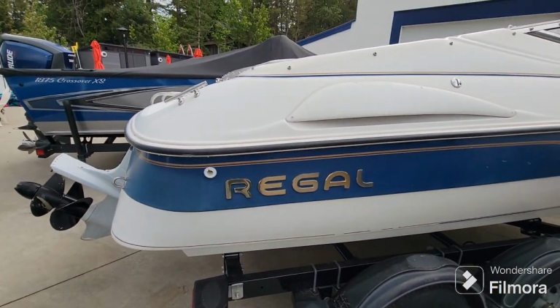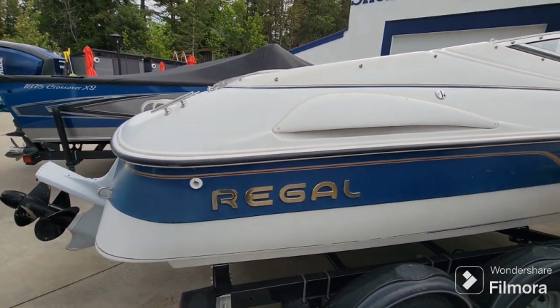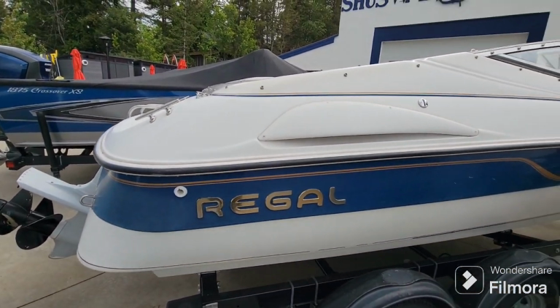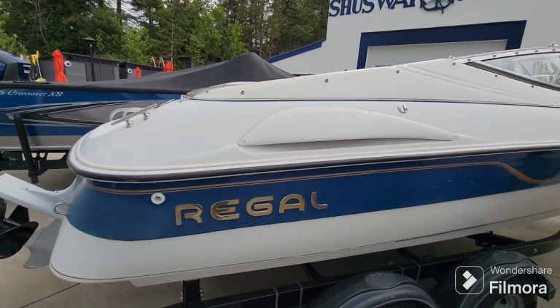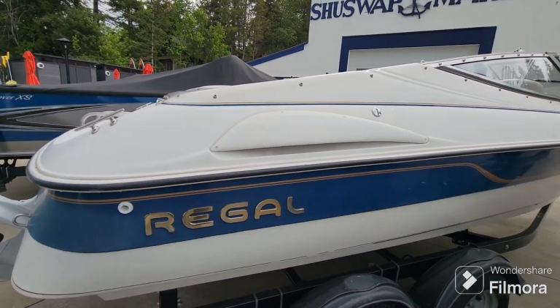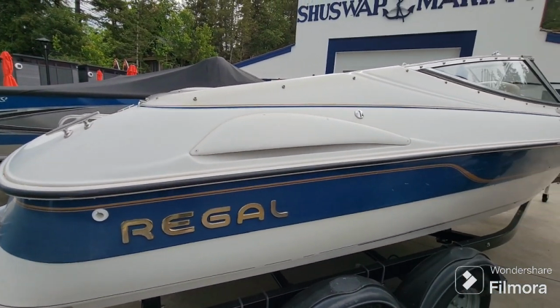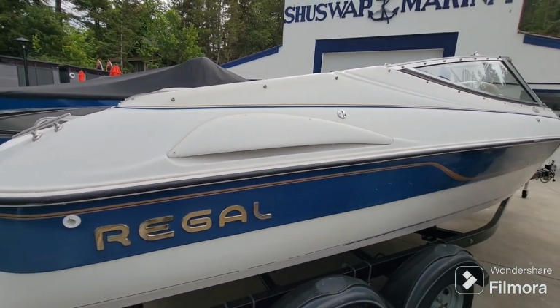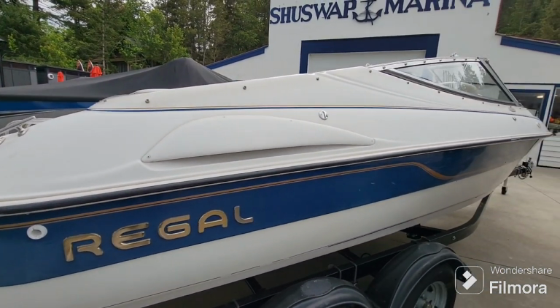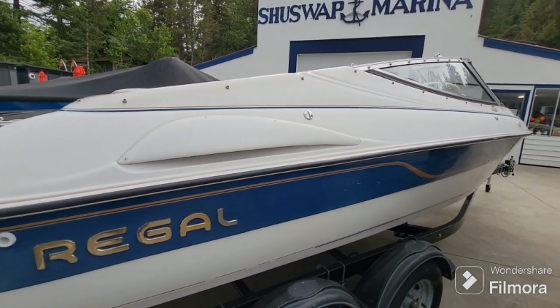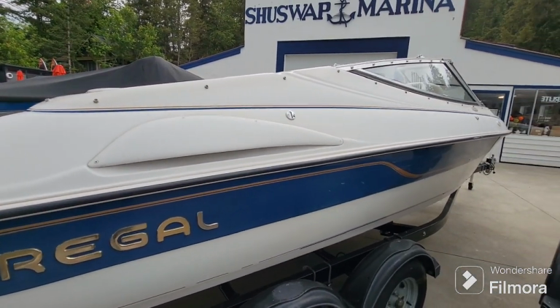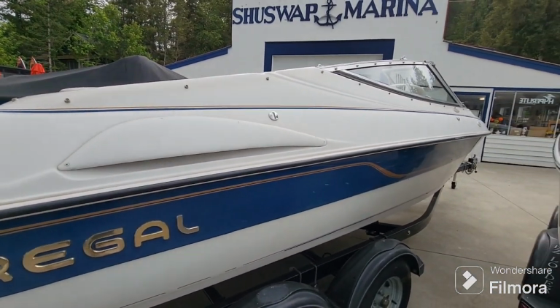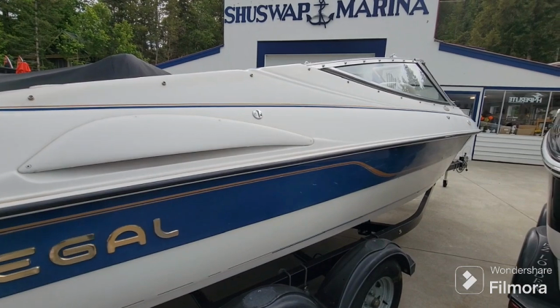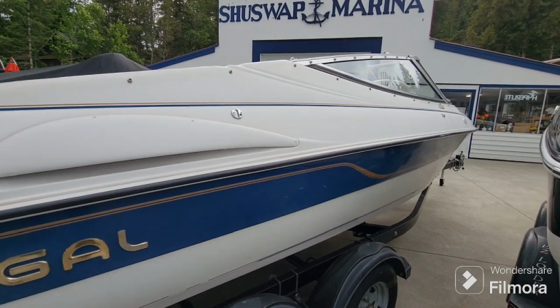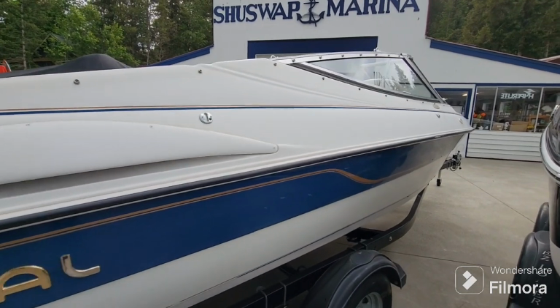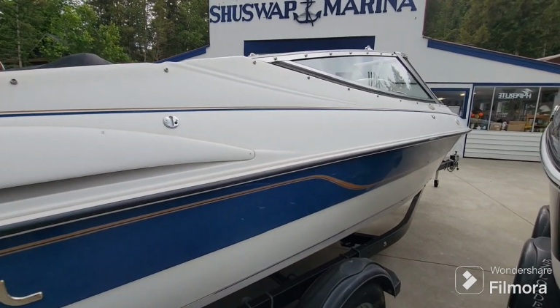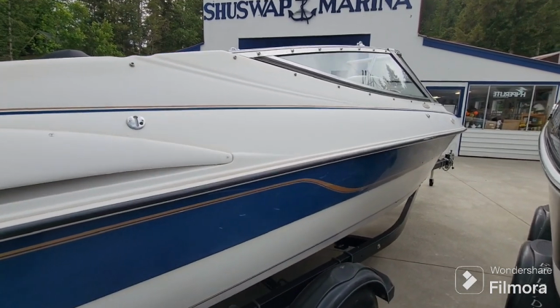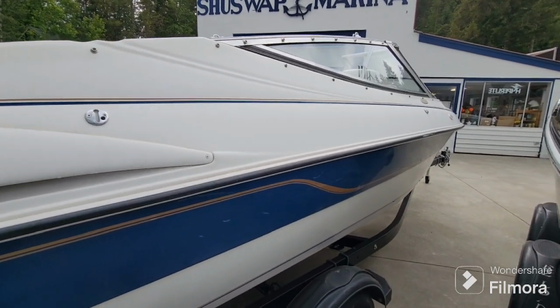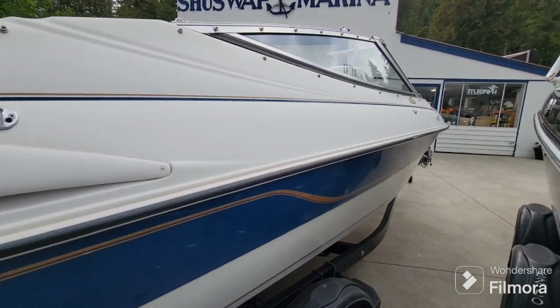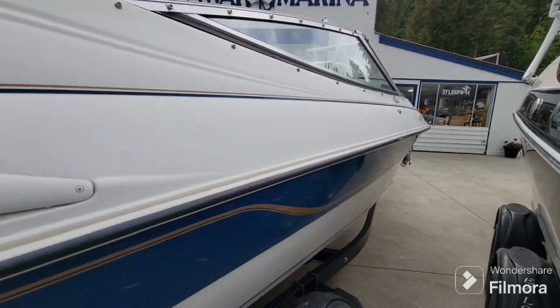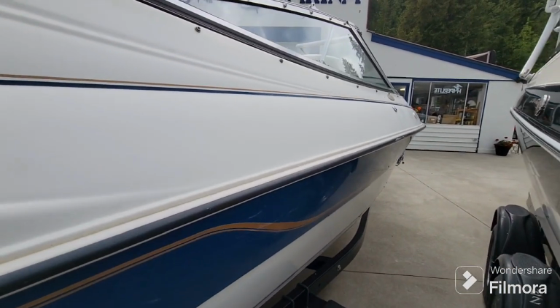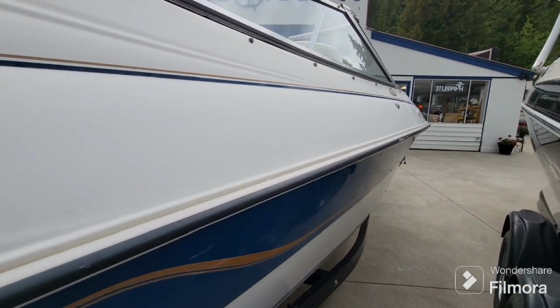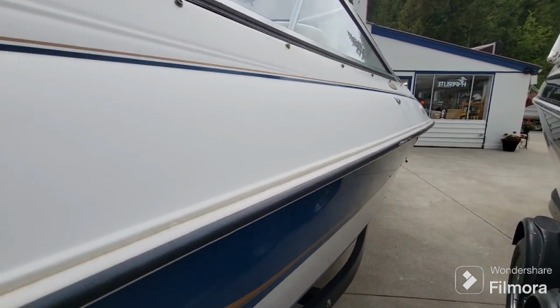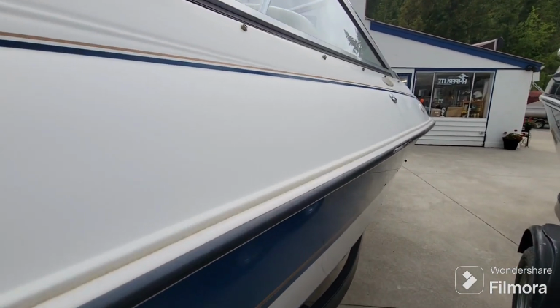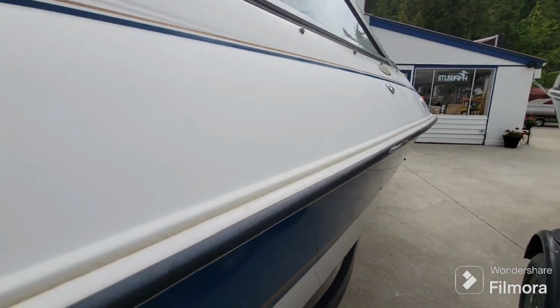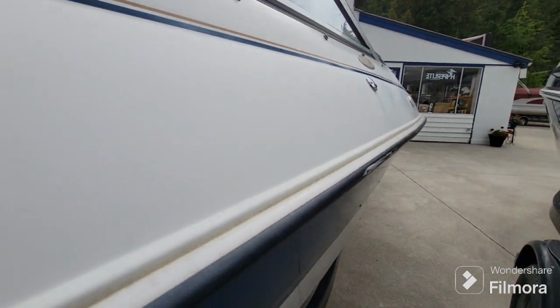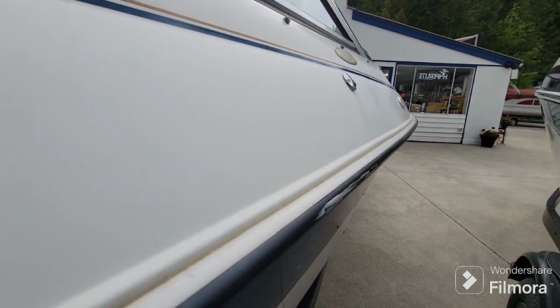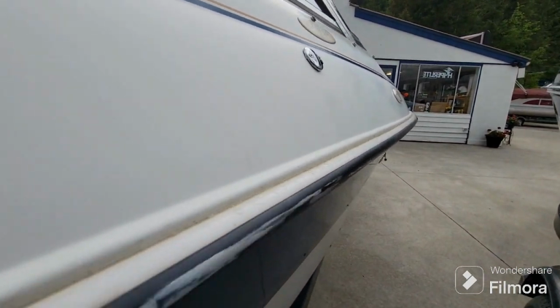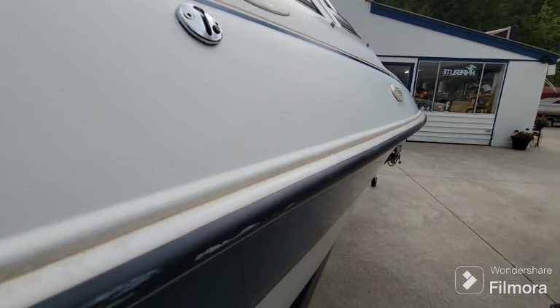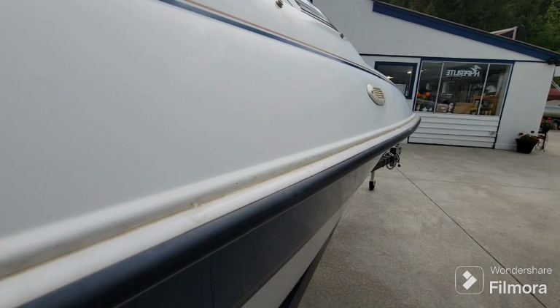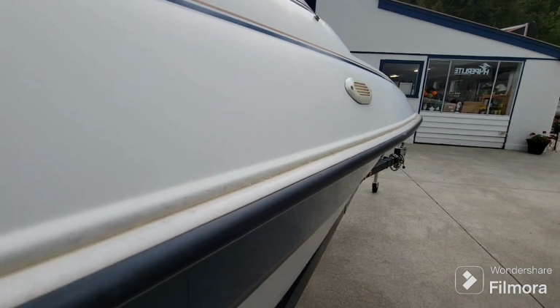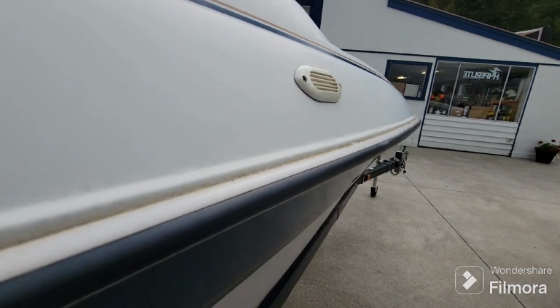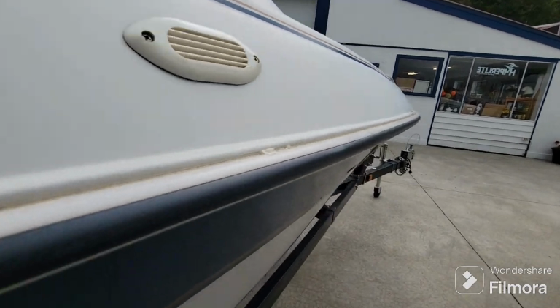It's just been through our shop for a little service and maintenance. The boat had sat for a couple of years, so we've got a new battery, impeller, and fuel filter in there.